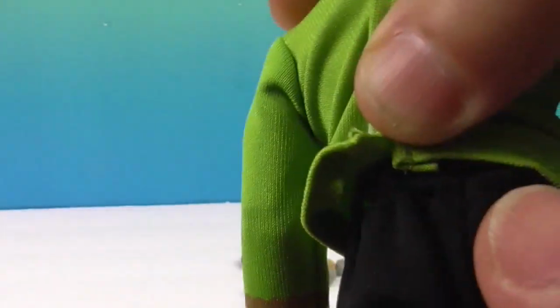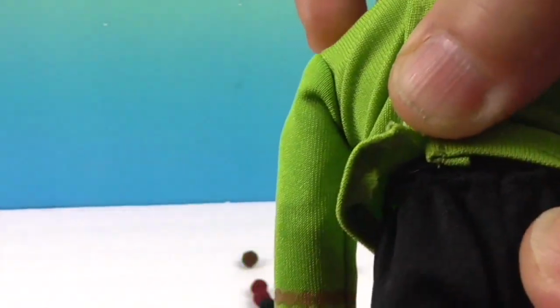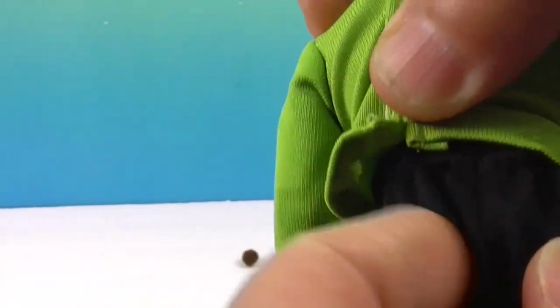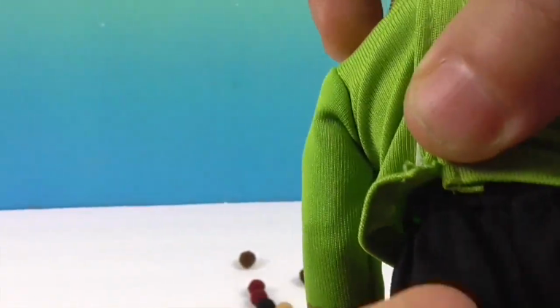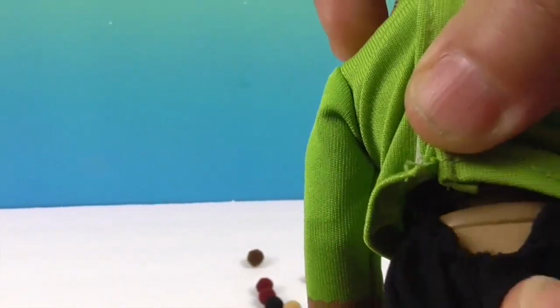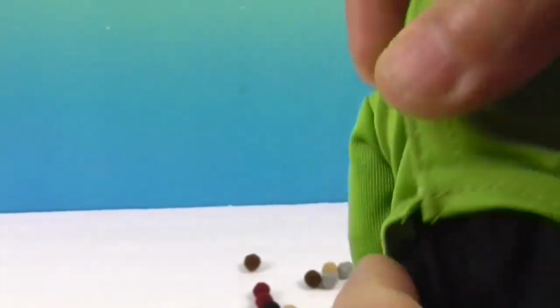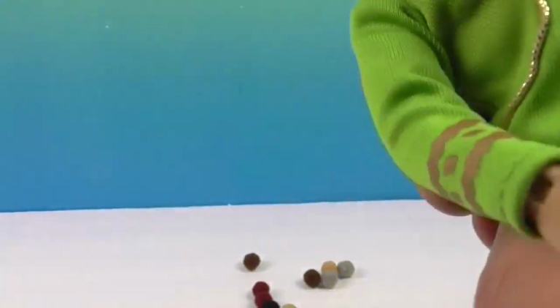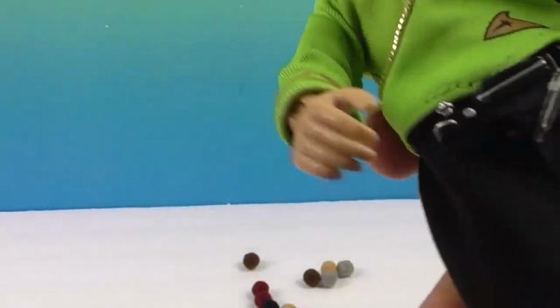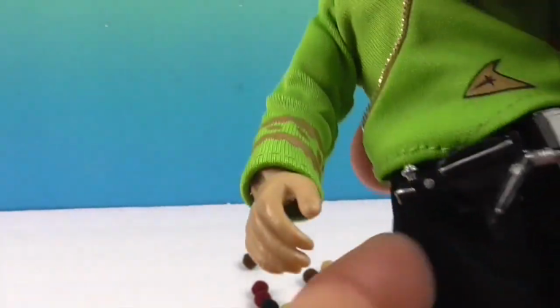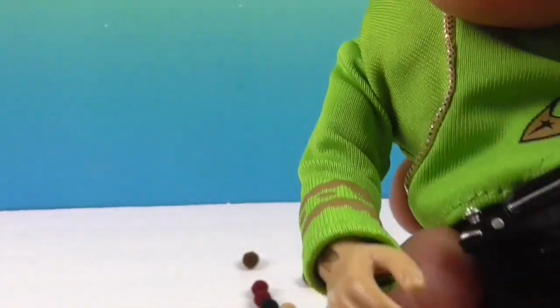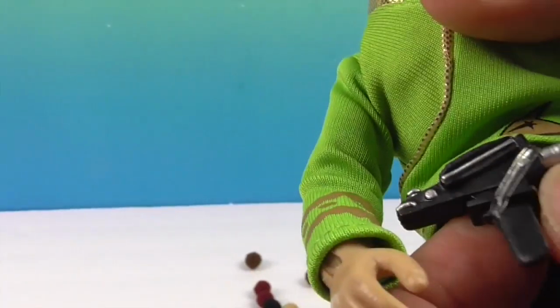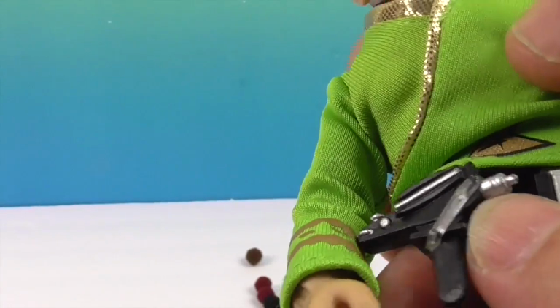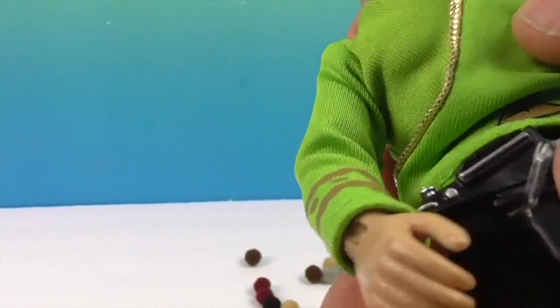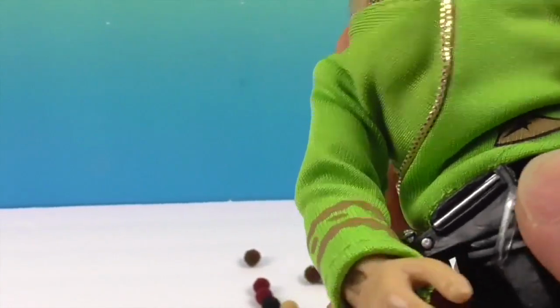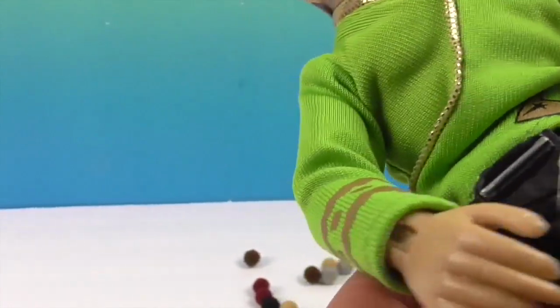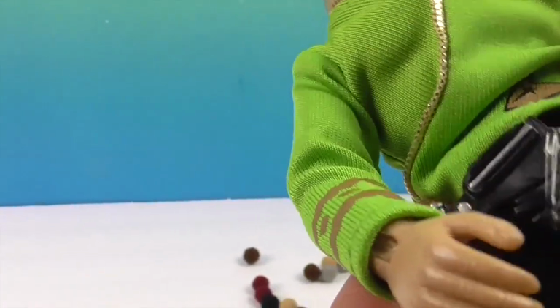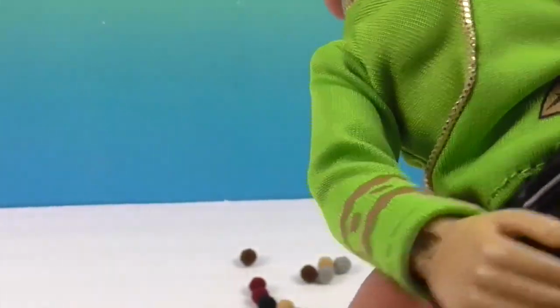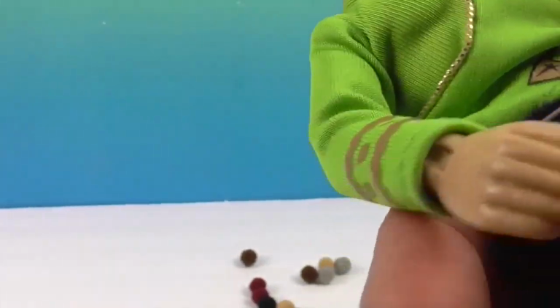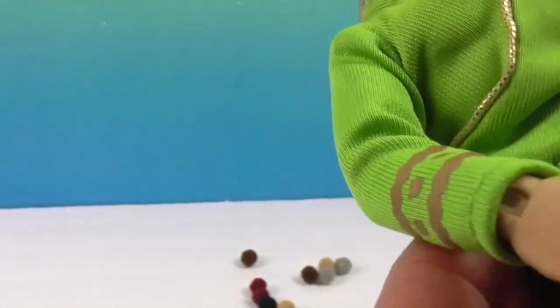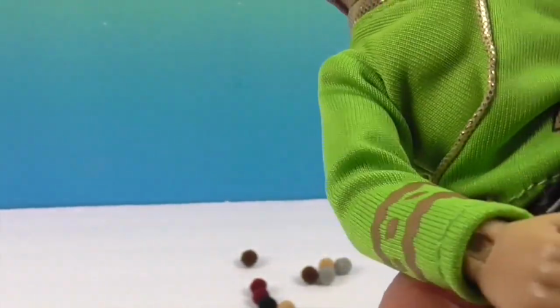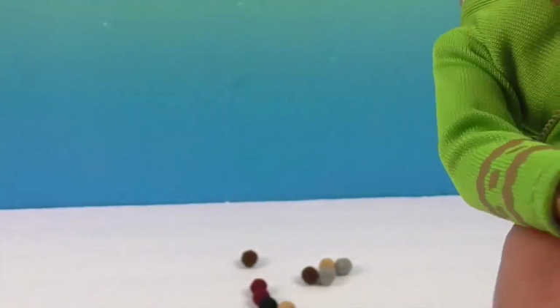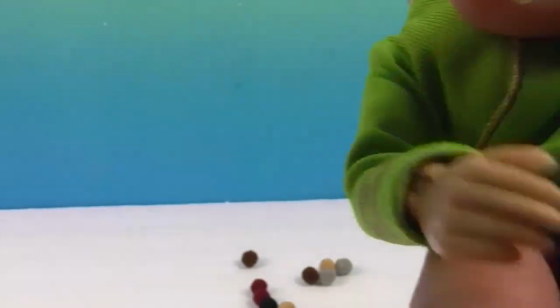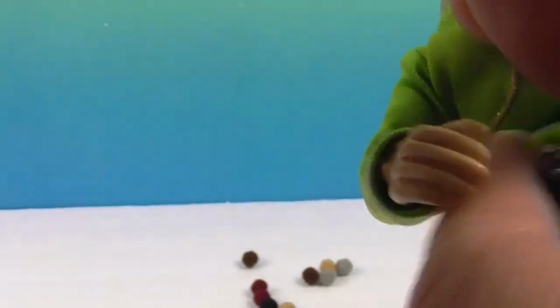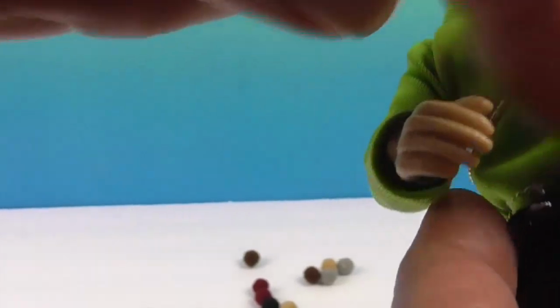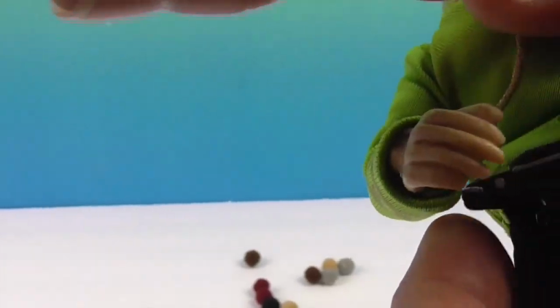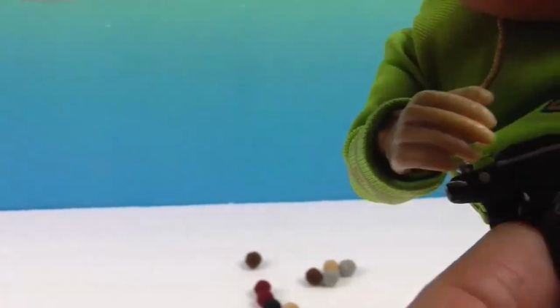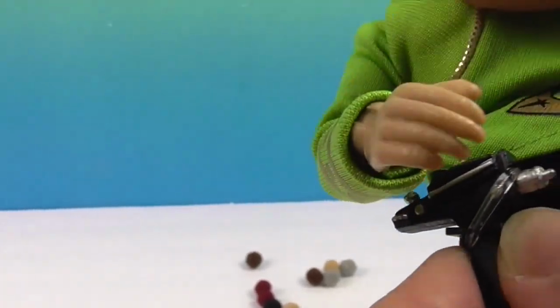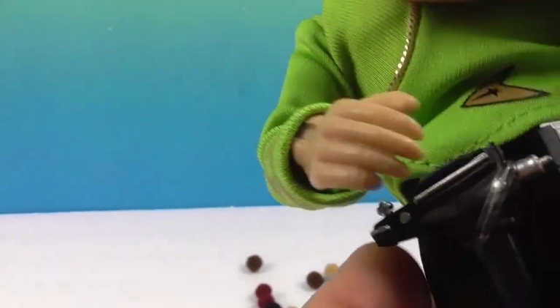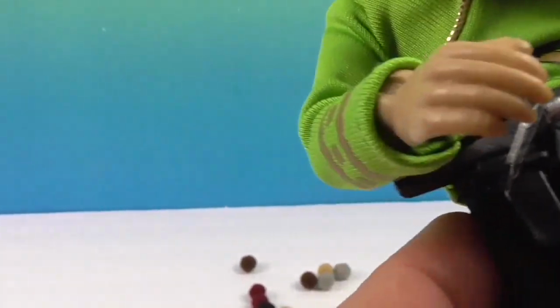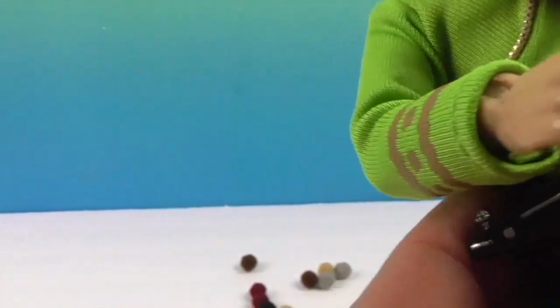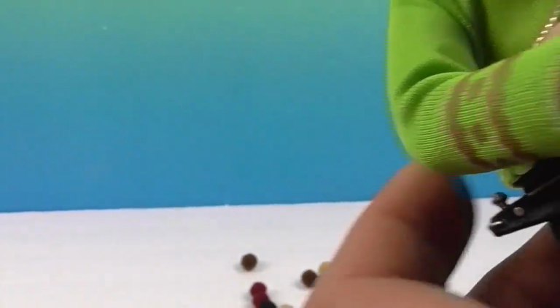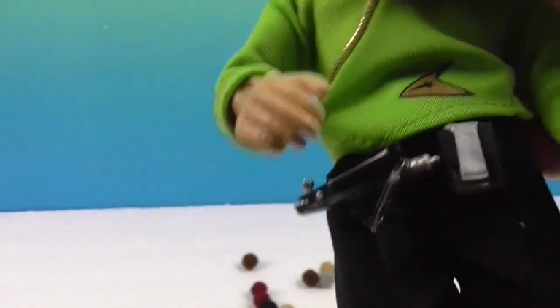His pants are elastic and they're removable as well. As well as his... this is the phaser and the communicator — I knew I was going to get it wrong.